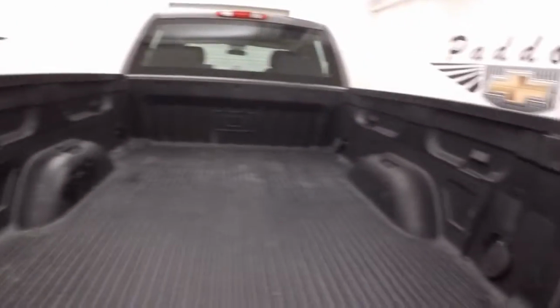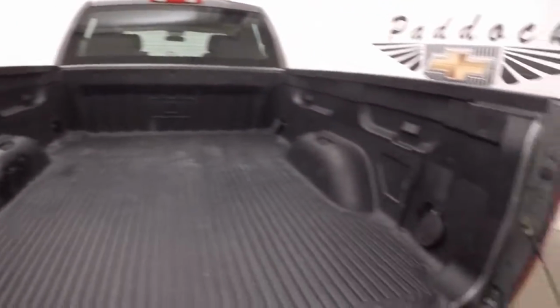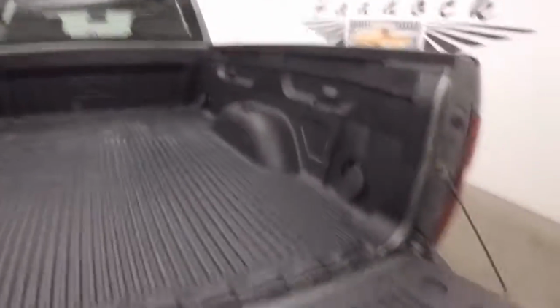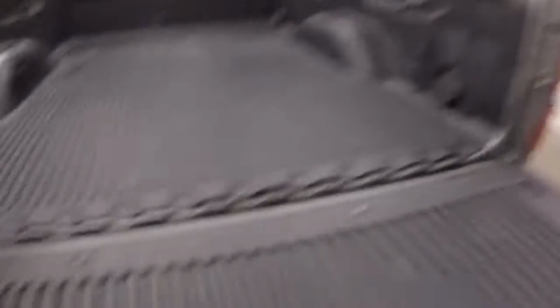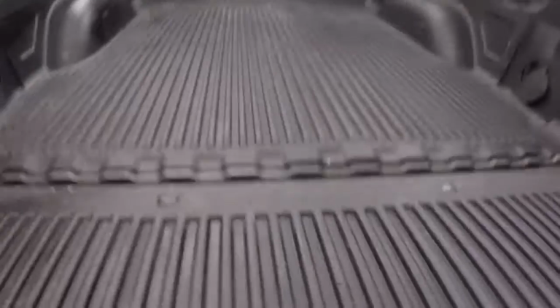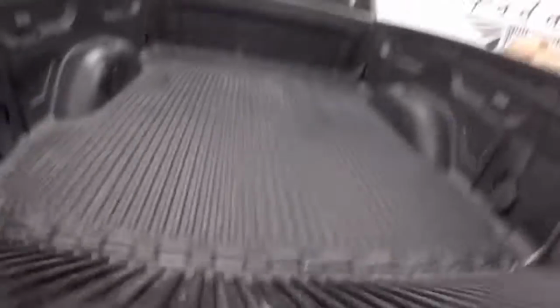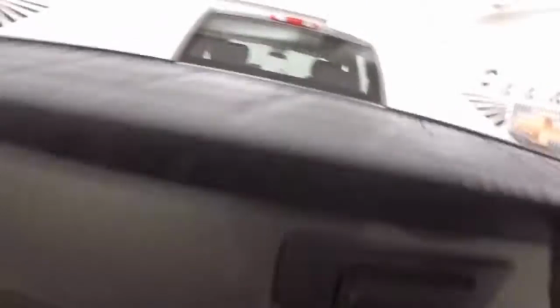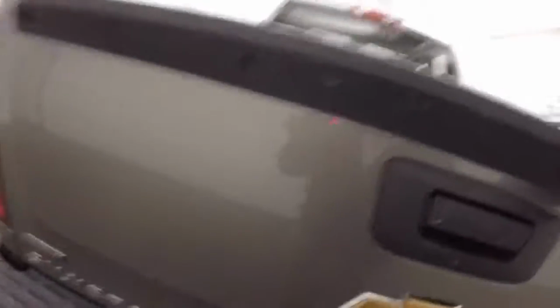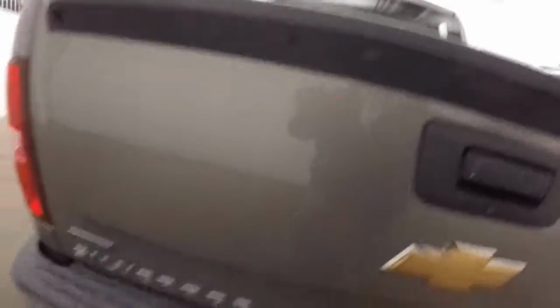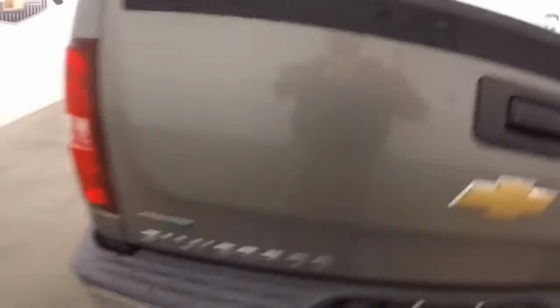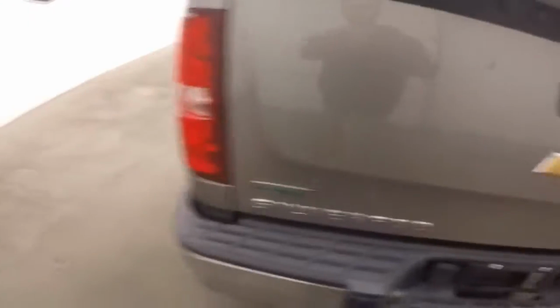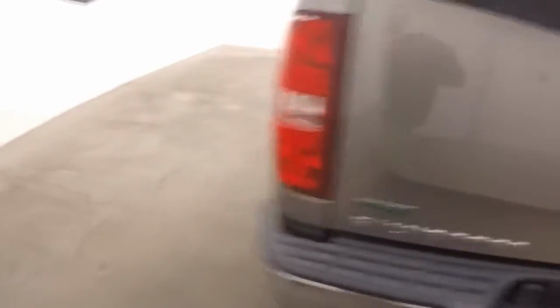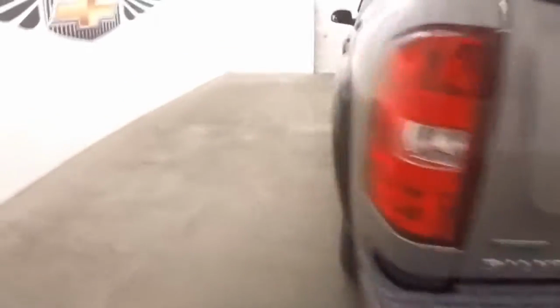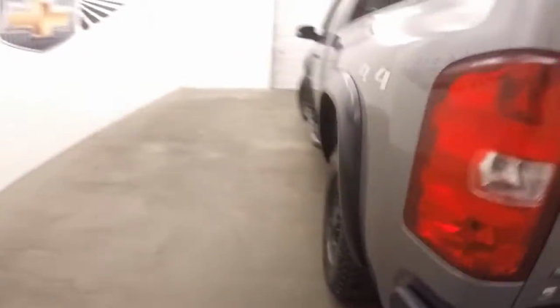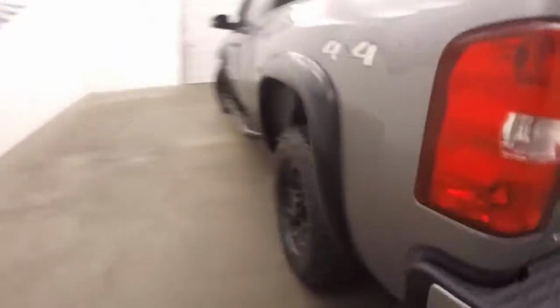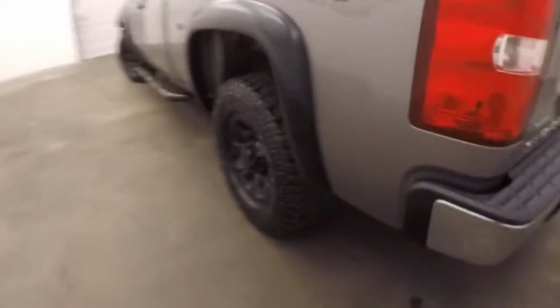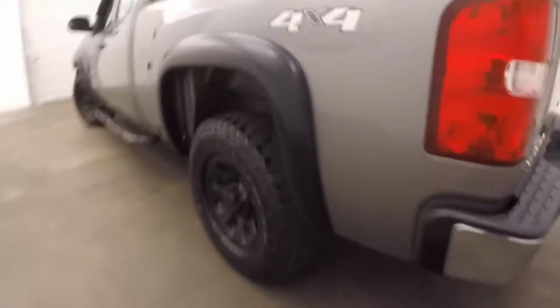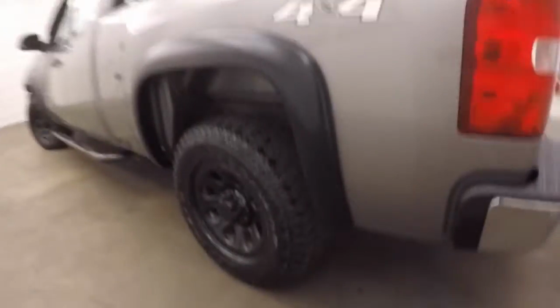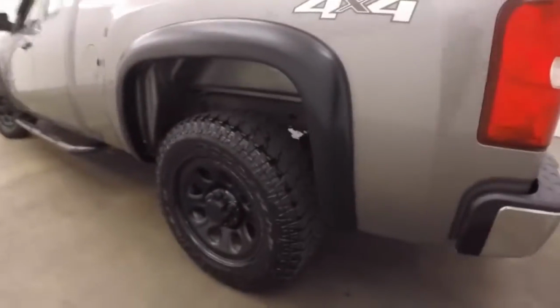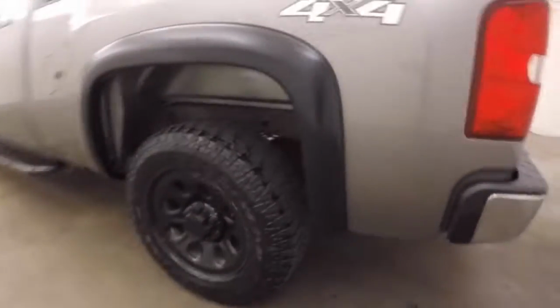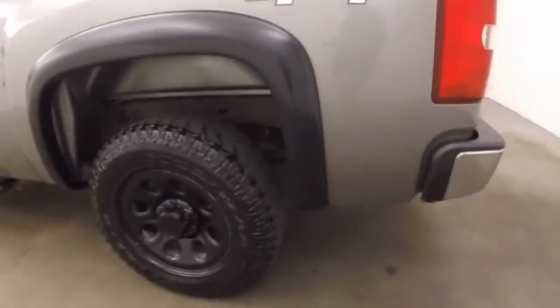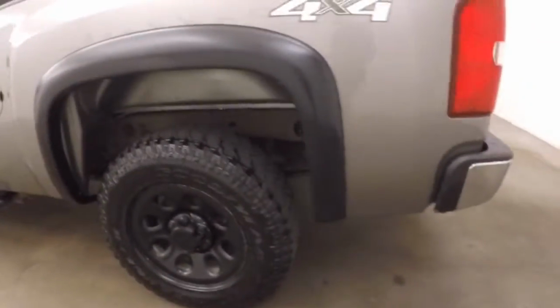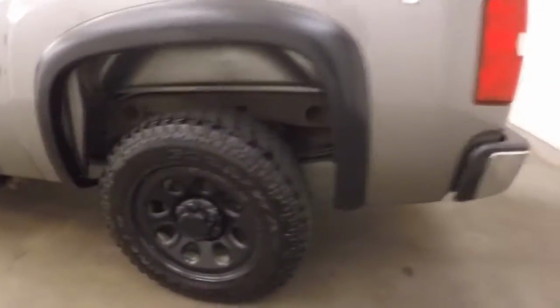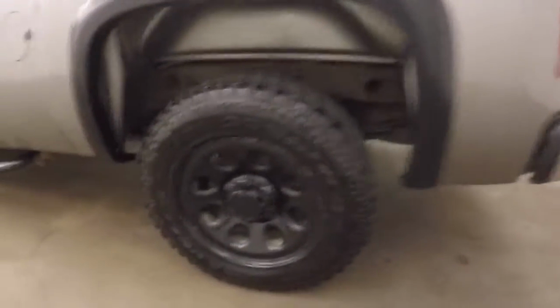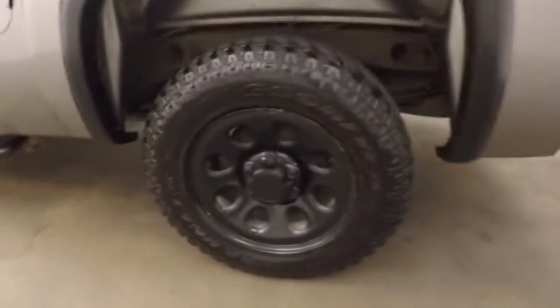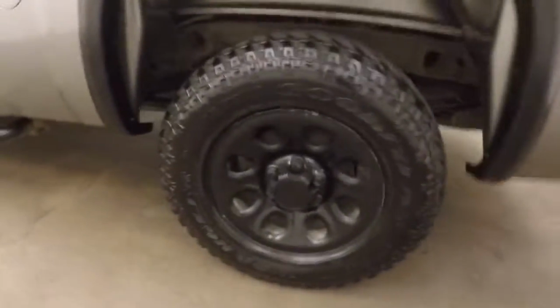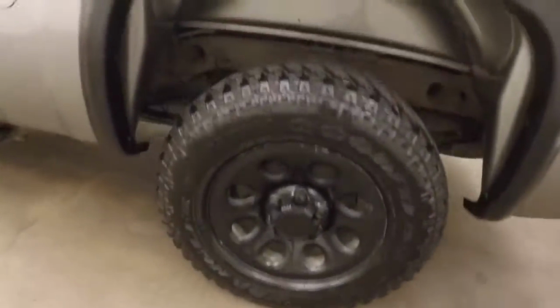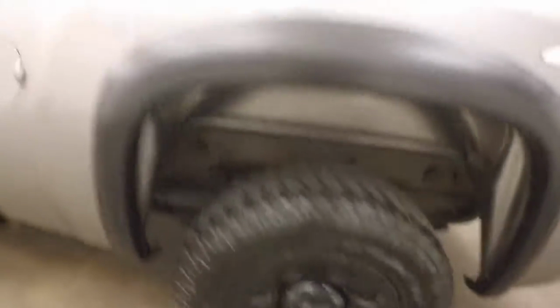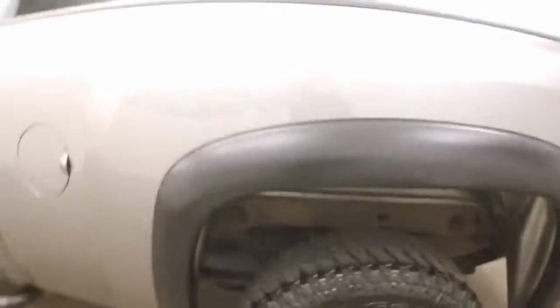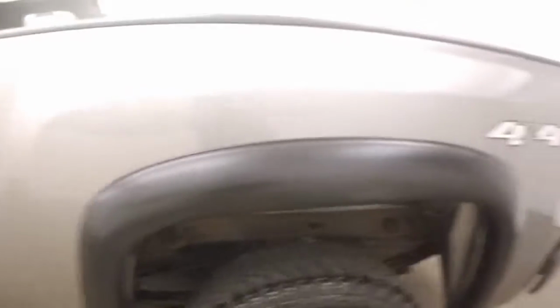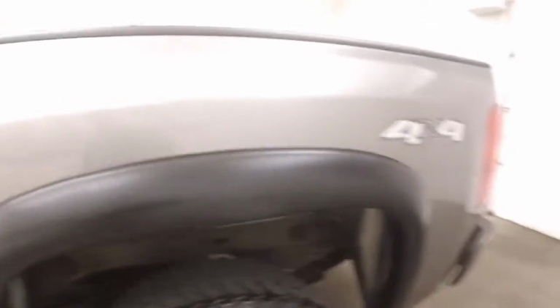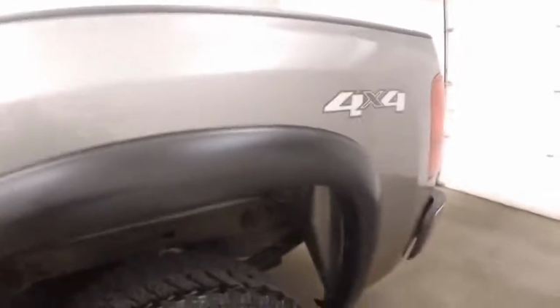Bed is in good shape. Aftermarket fender flares right there.